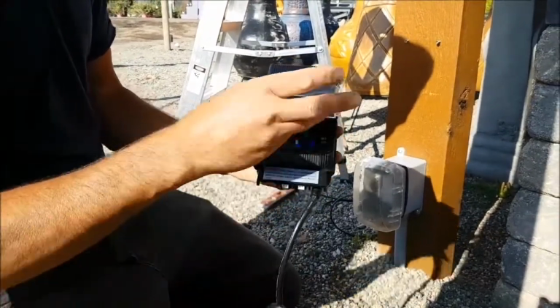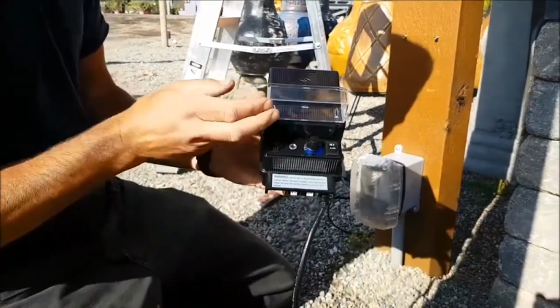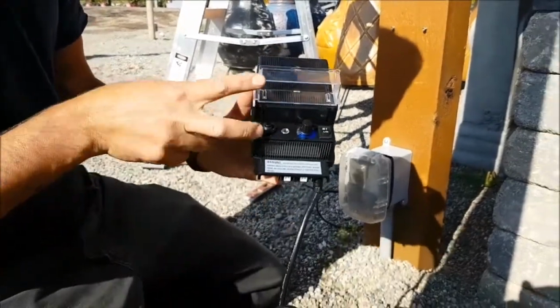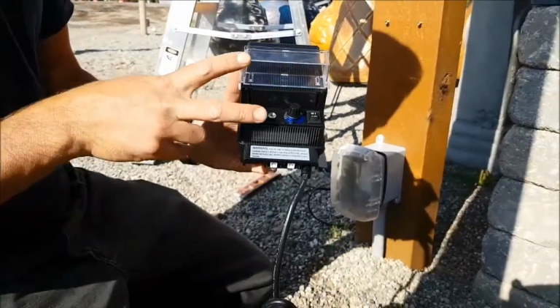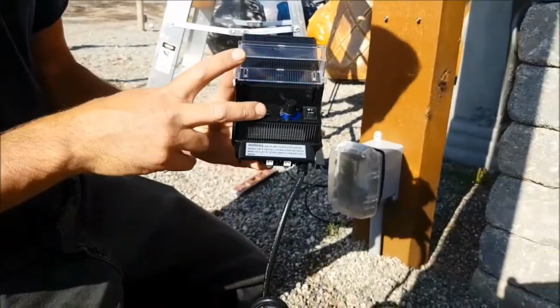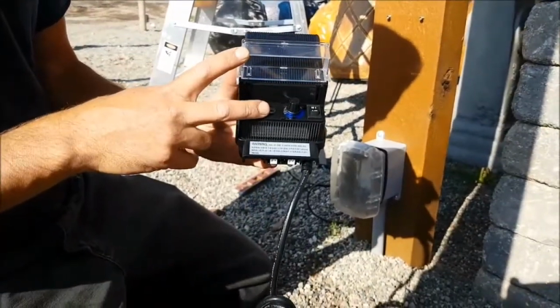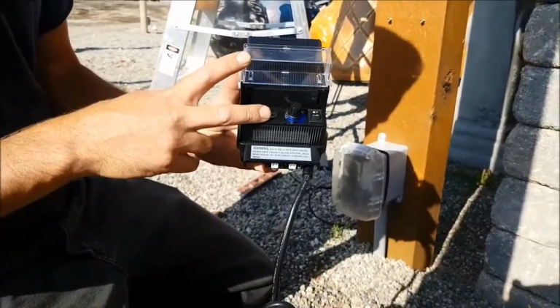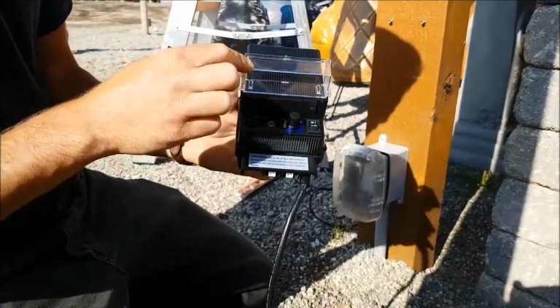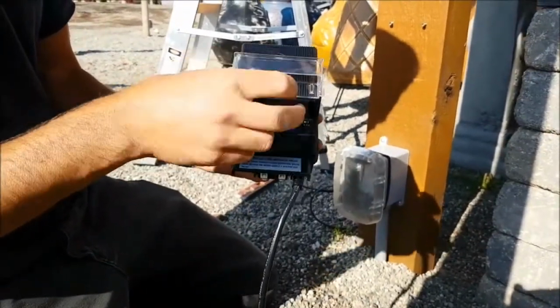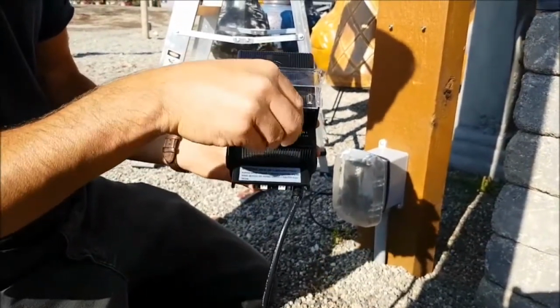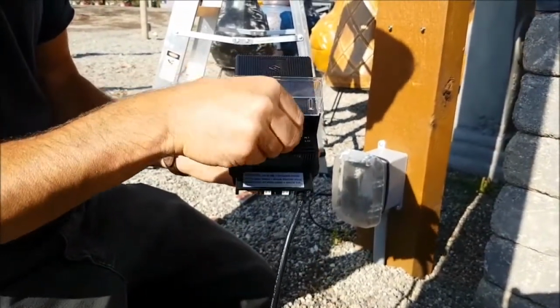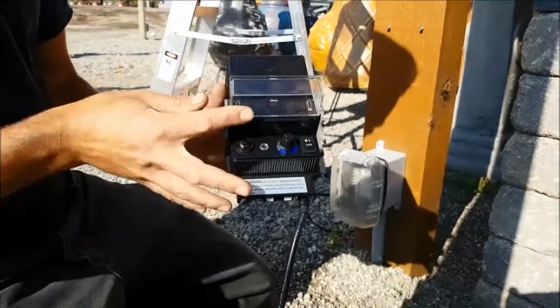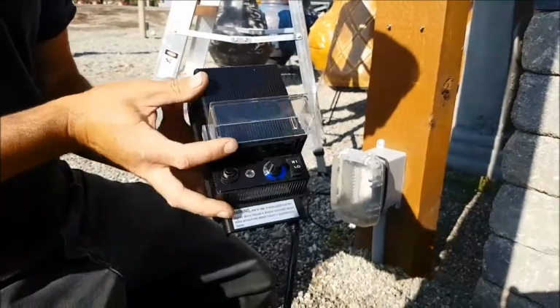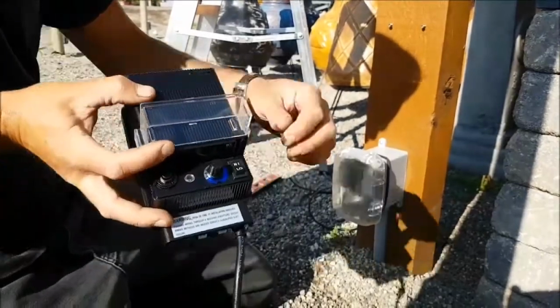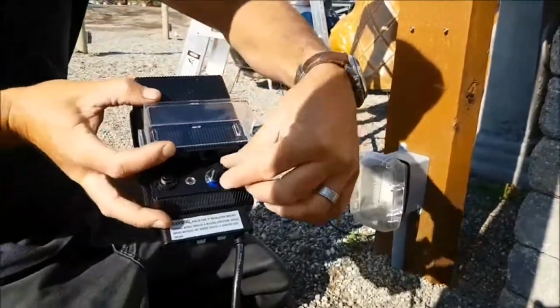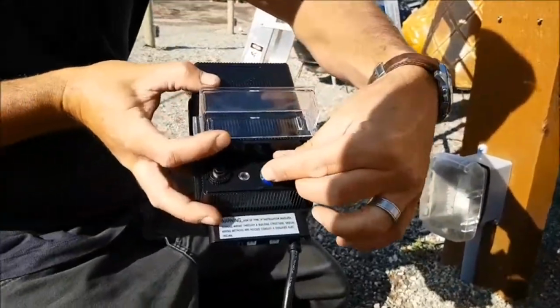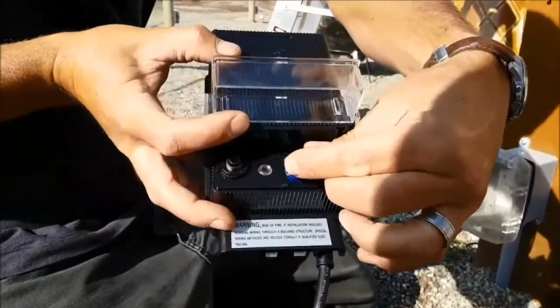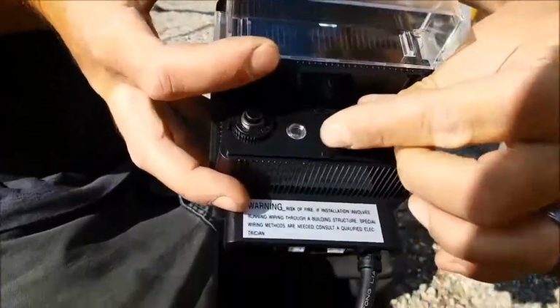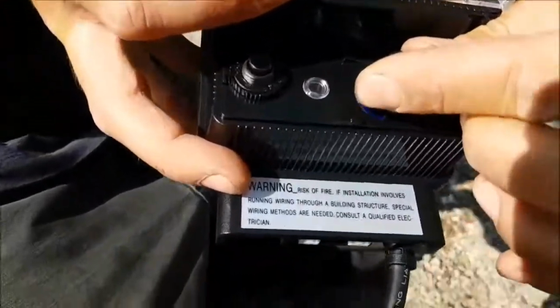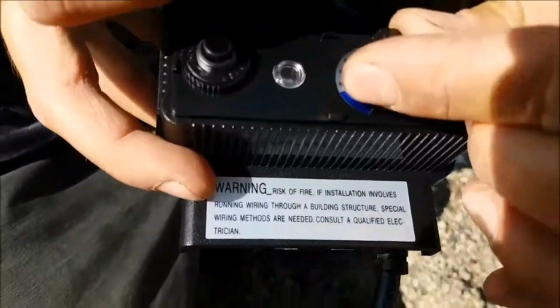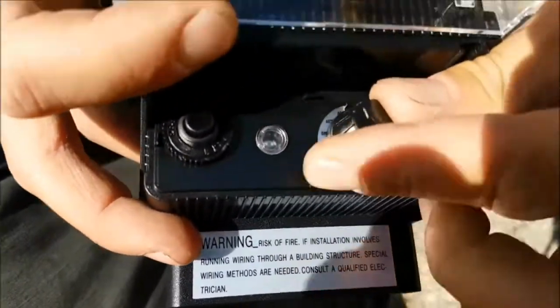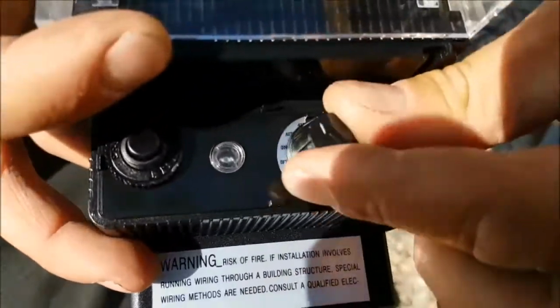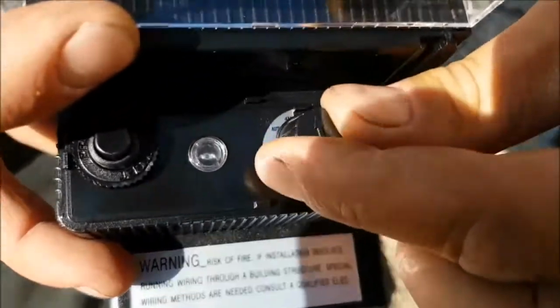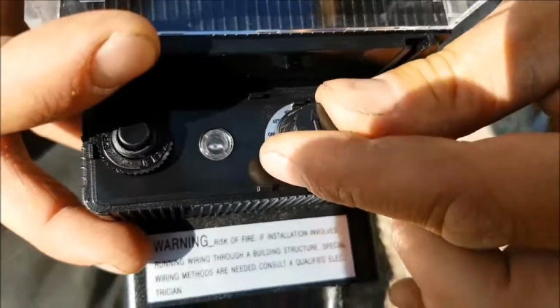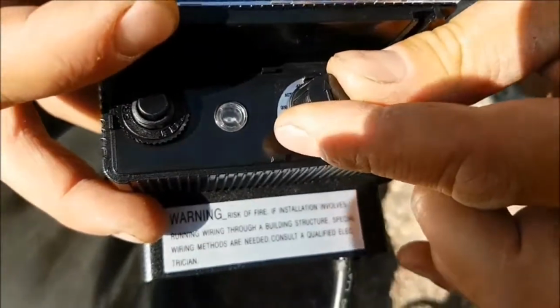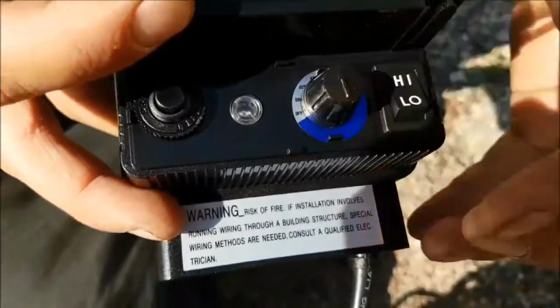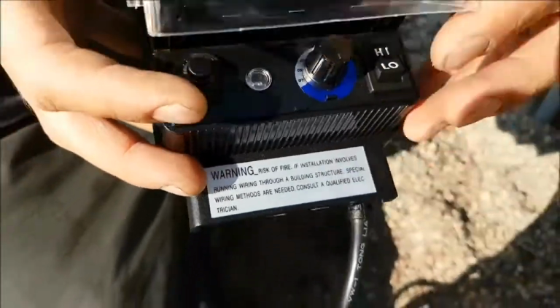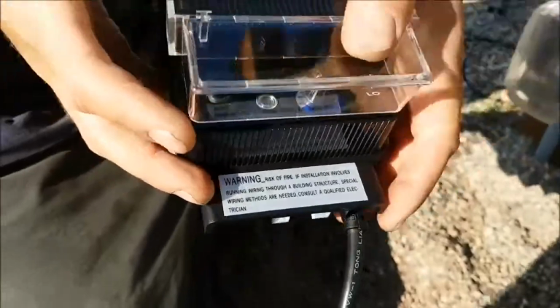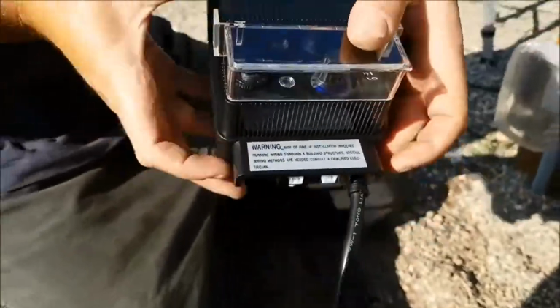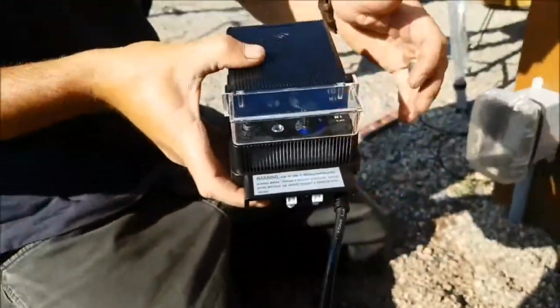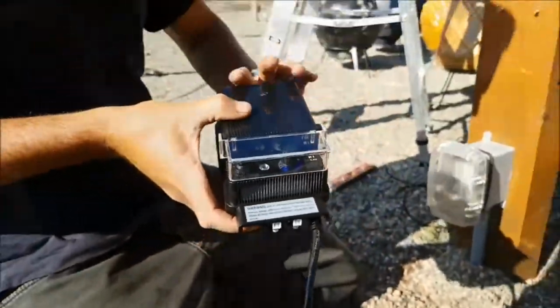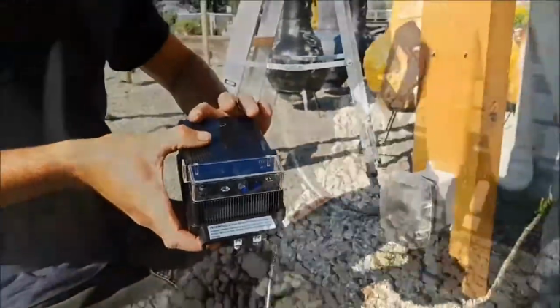This is an example of a Kichler transformer that comes with a photocell to turn your lights on and off with dusk and dawn, as well as a simple and very easy to use timer.